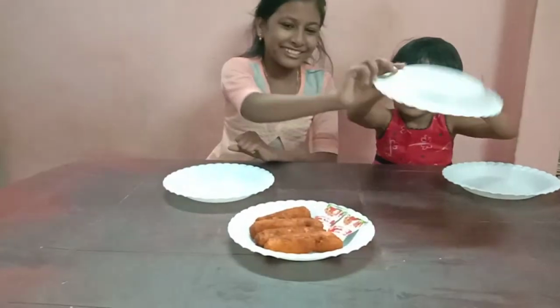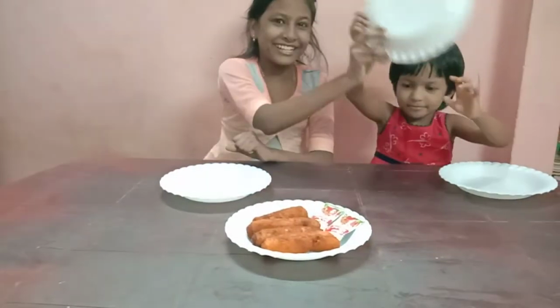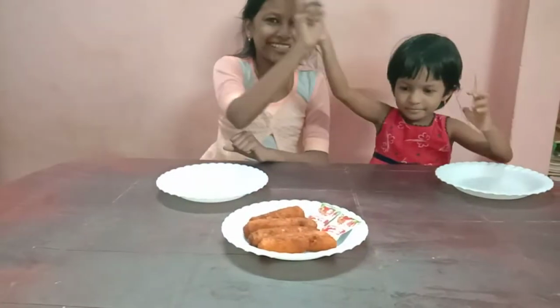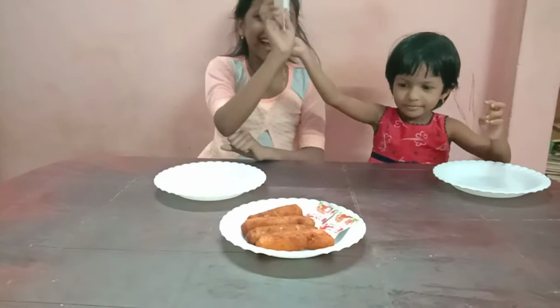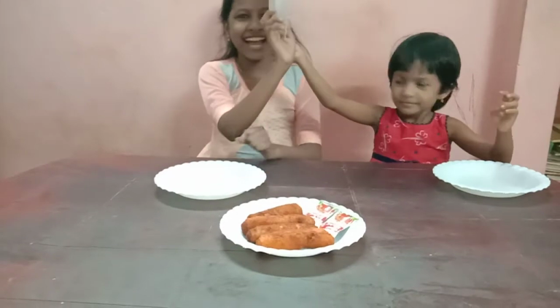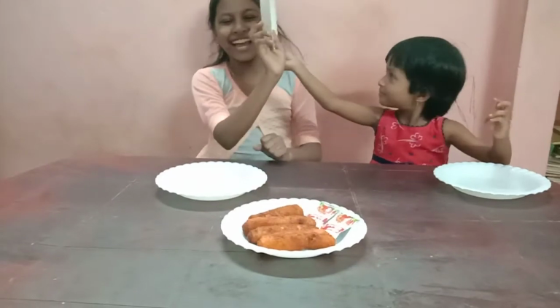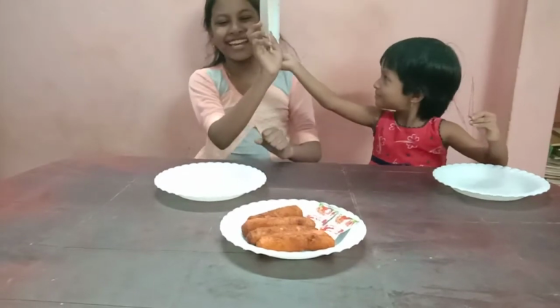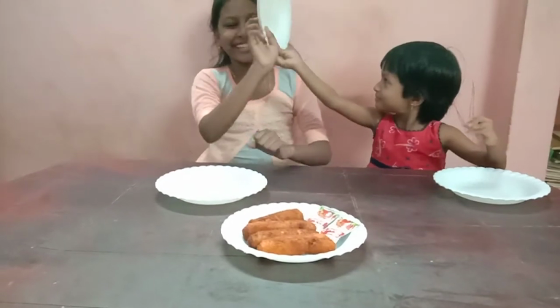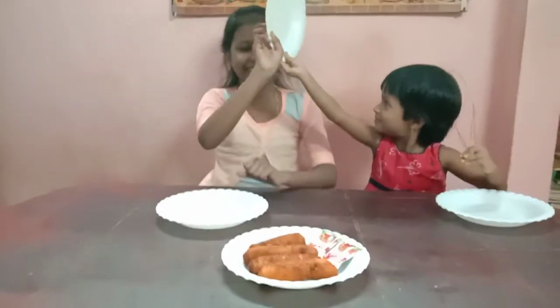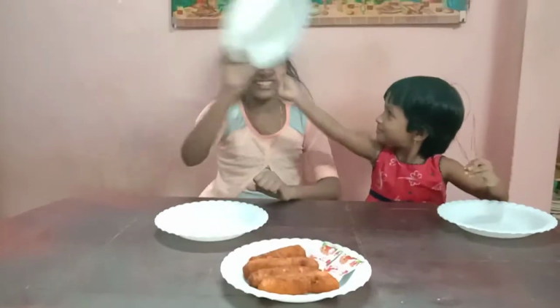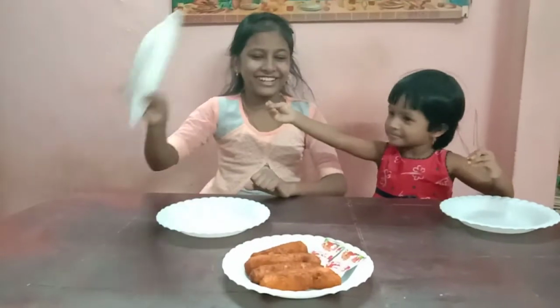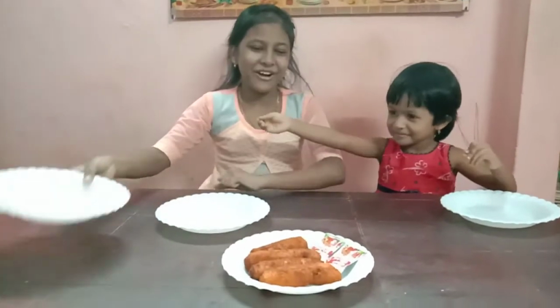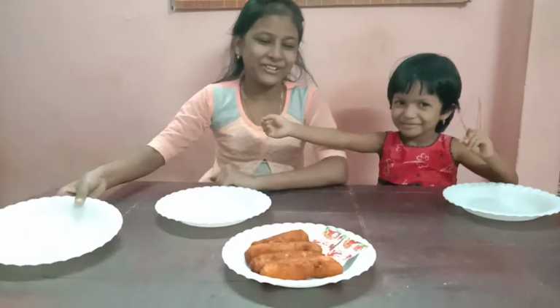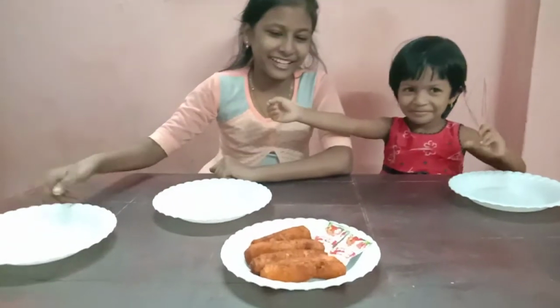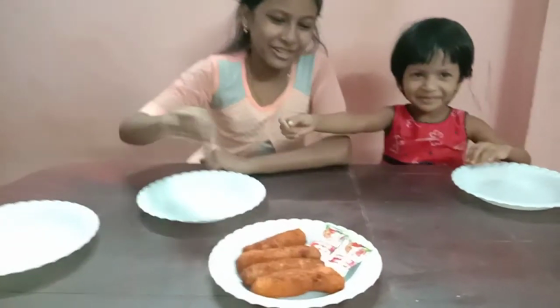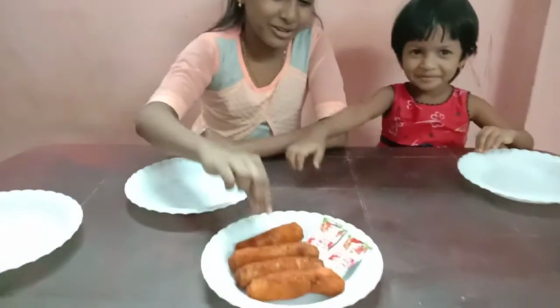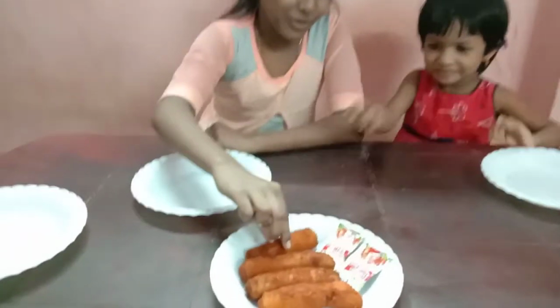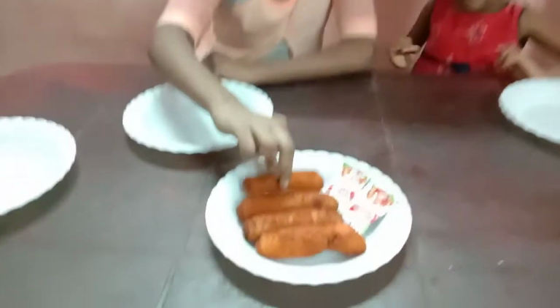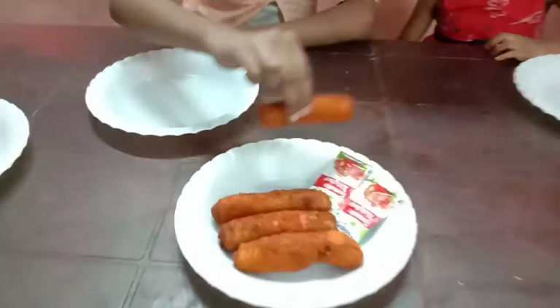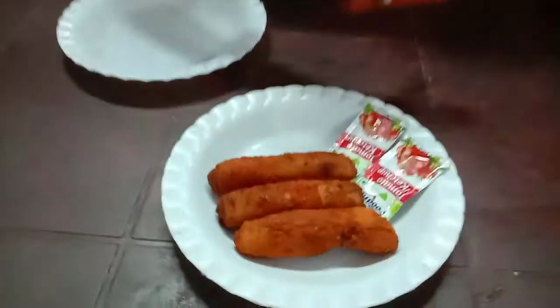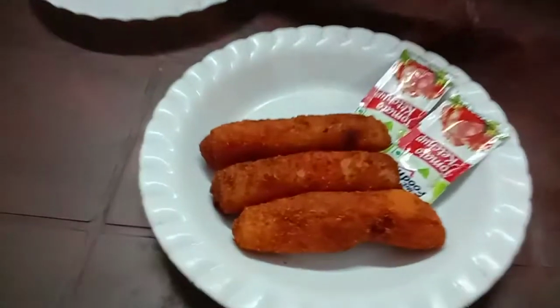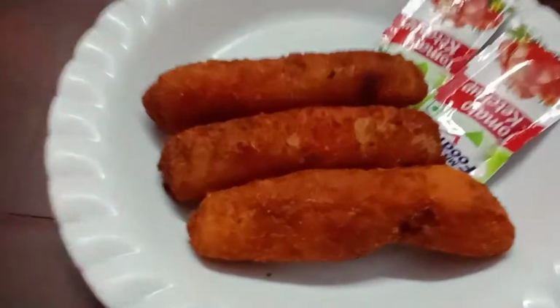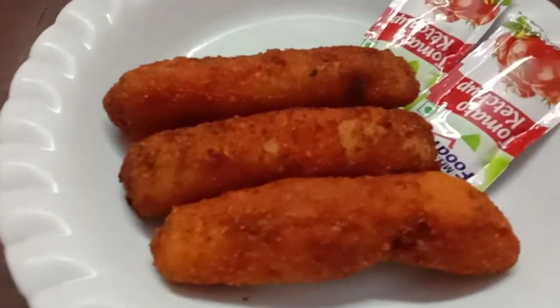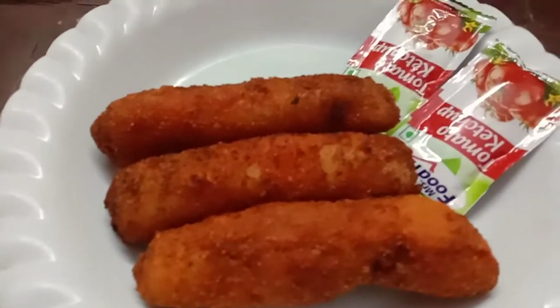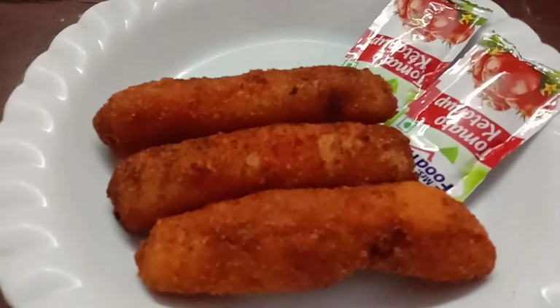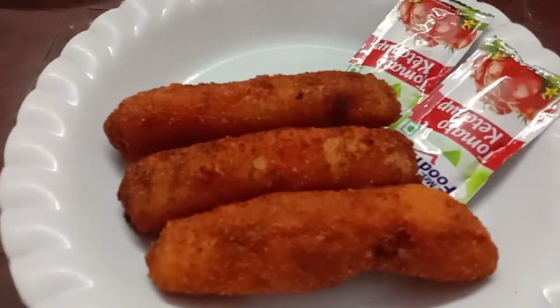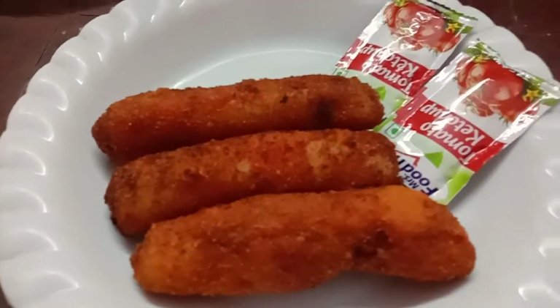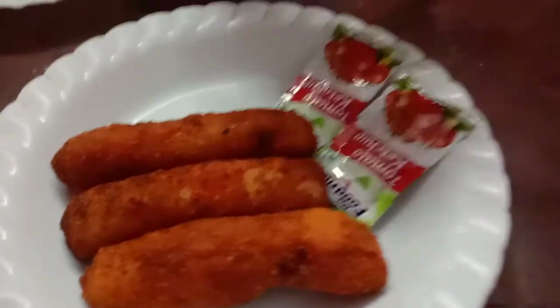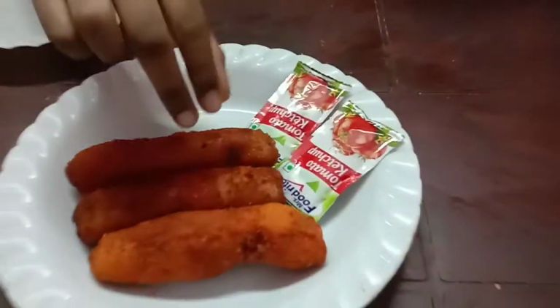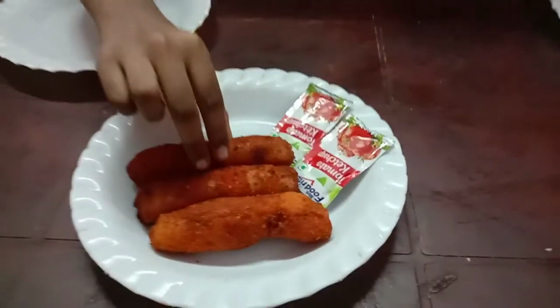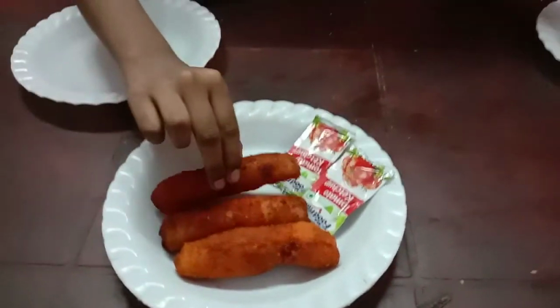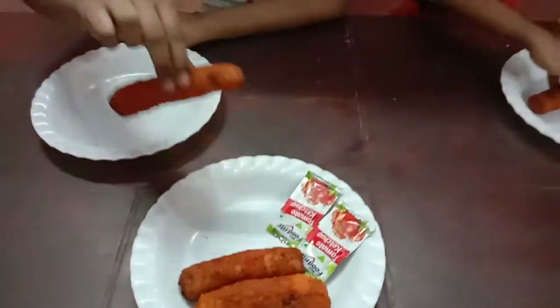Ta-da-da! One is for you, and one is for me.